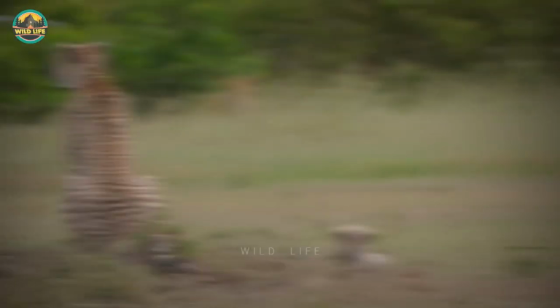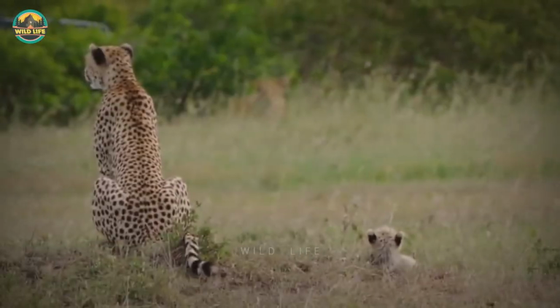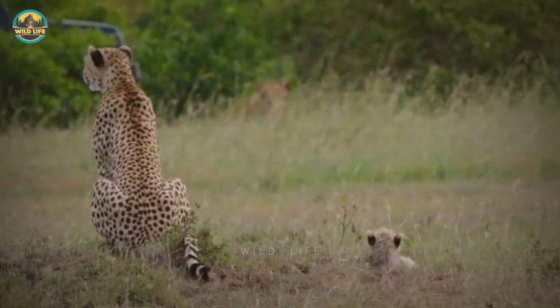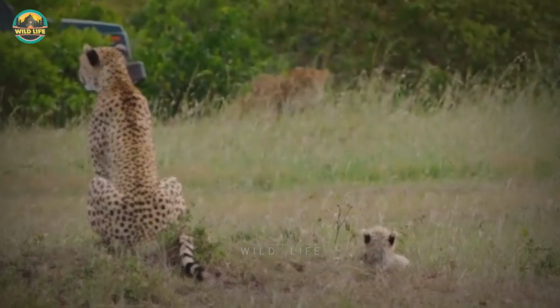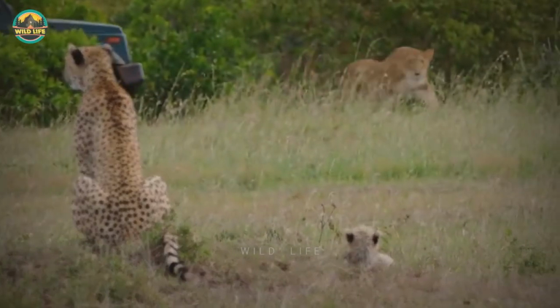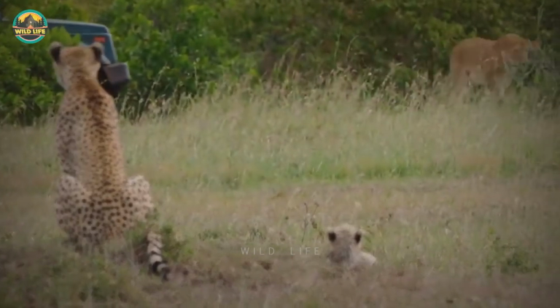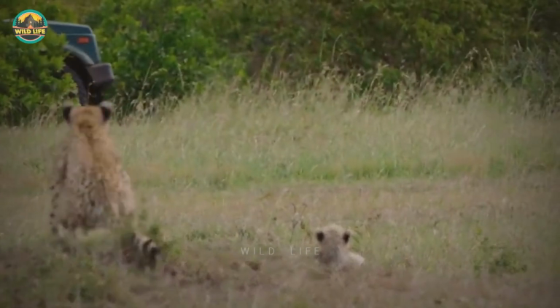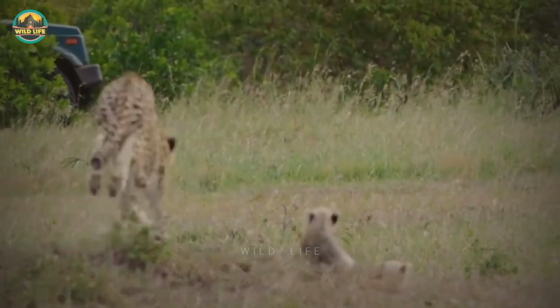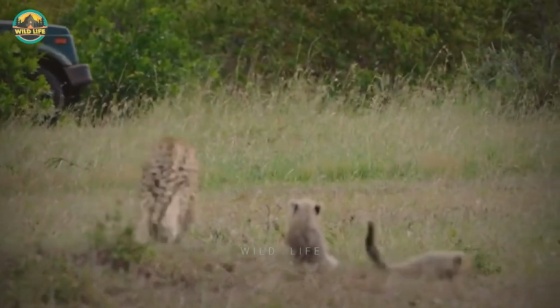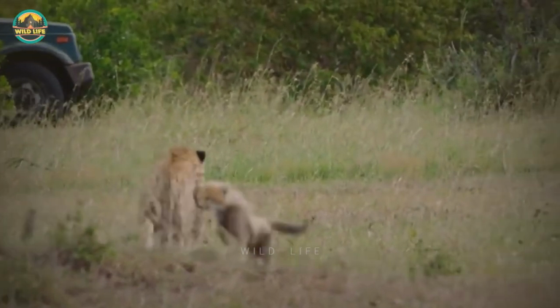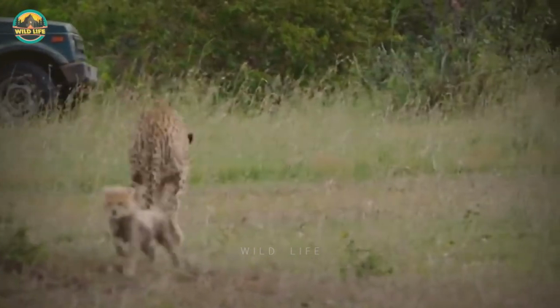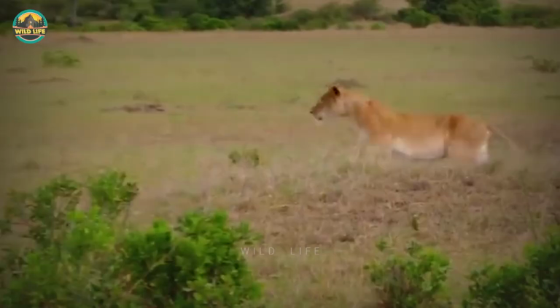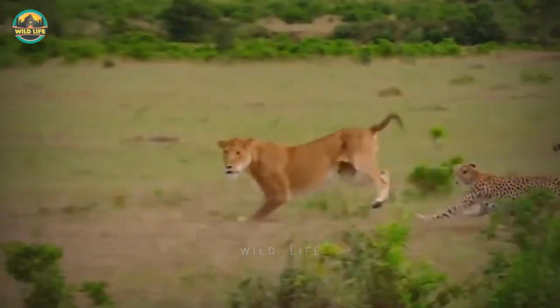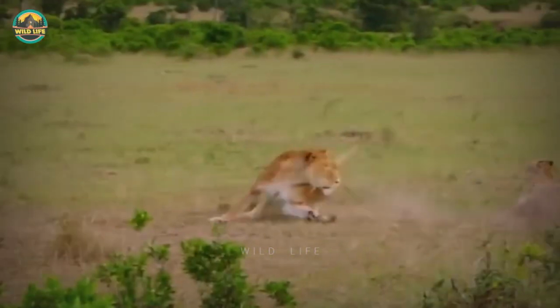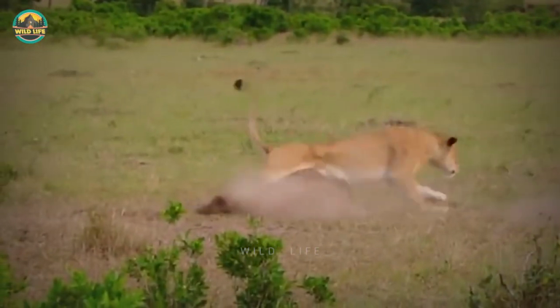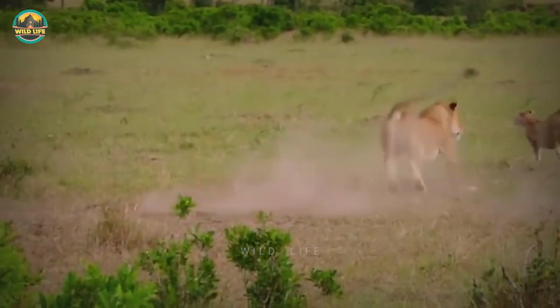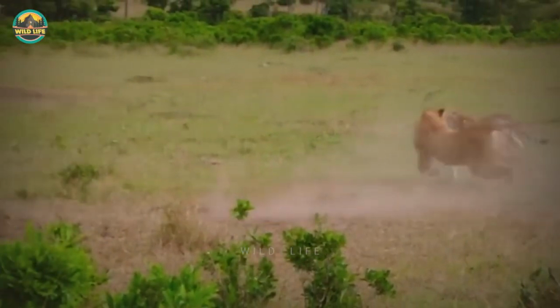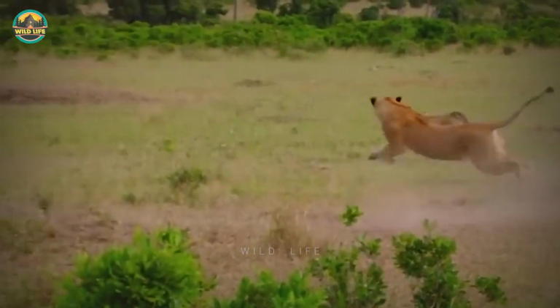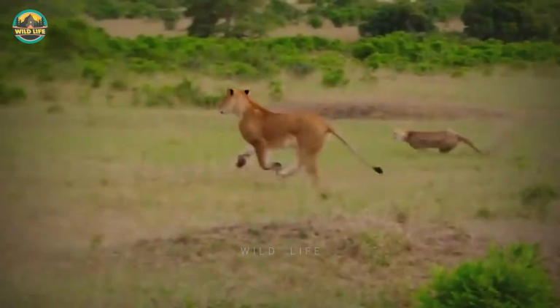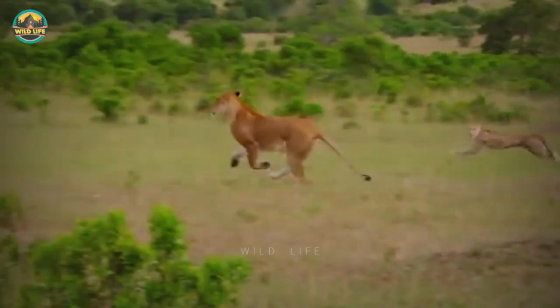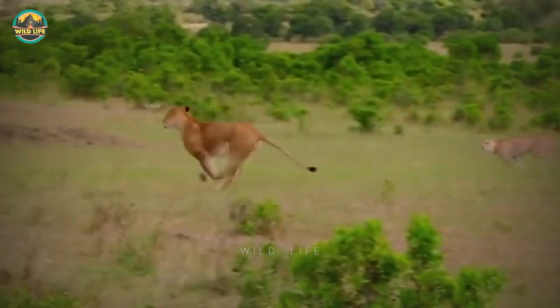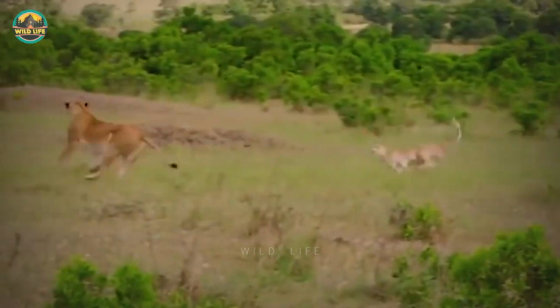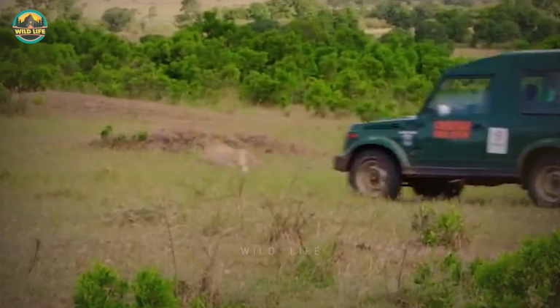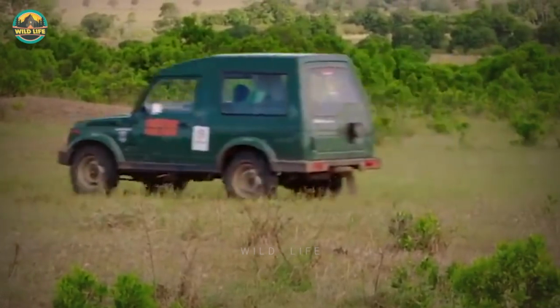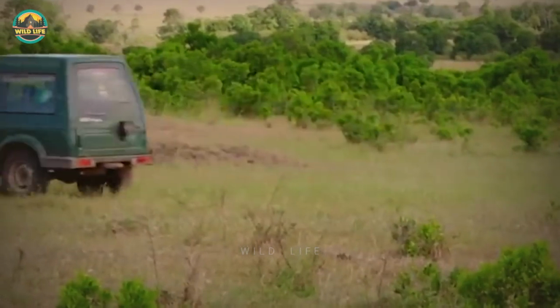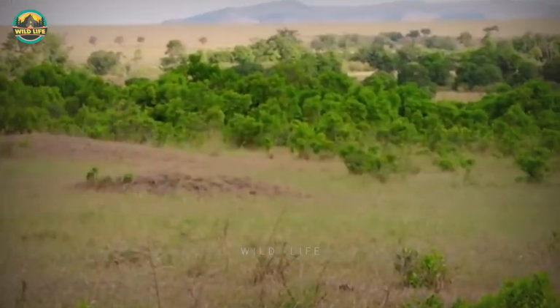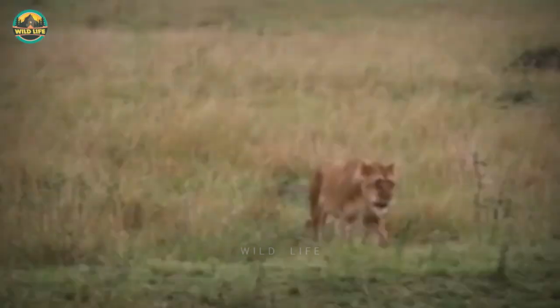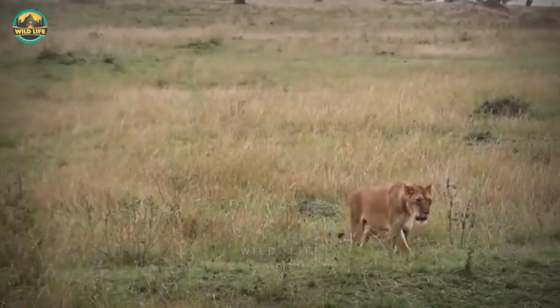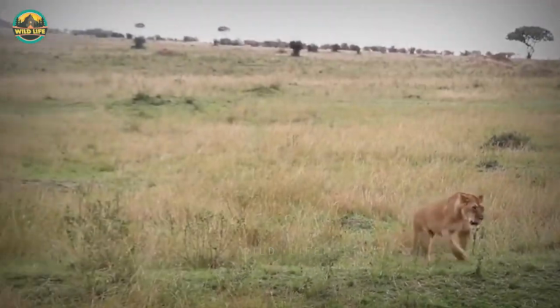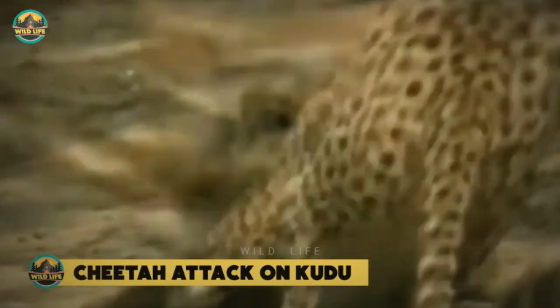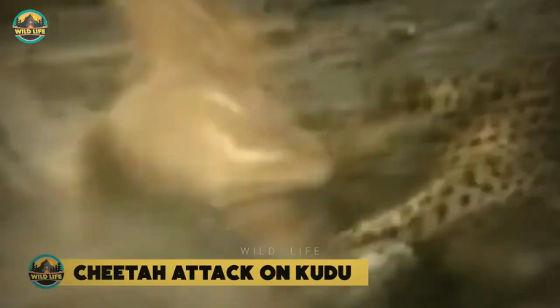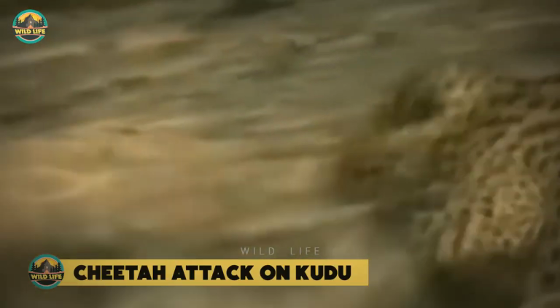In this video, a cheetah is attacked by a lioness and is able to counter the lioness, keeping the lioness's attention away from her cubs, which she manages to do before the Mara Rangers intervene and scare the lioness away.